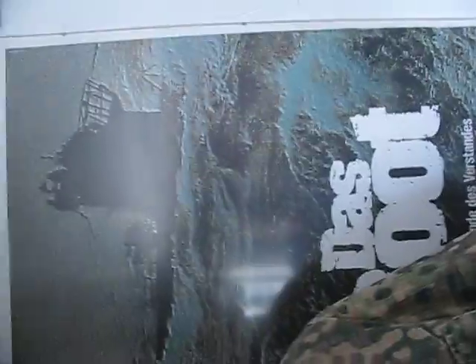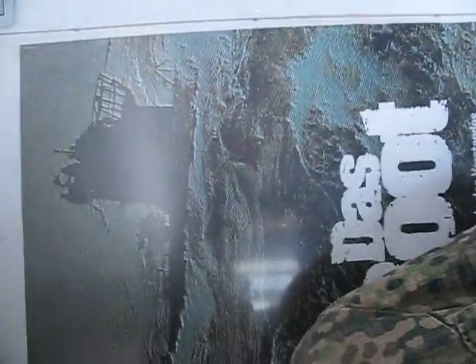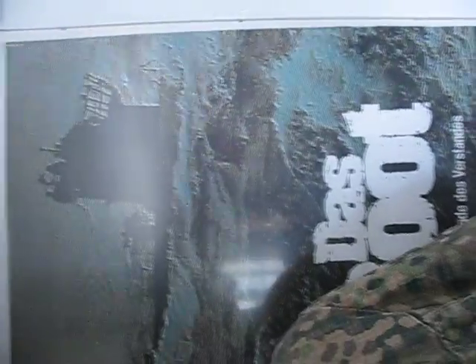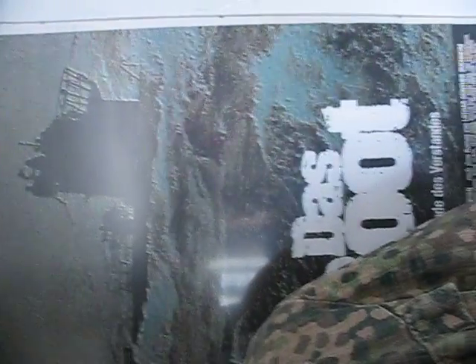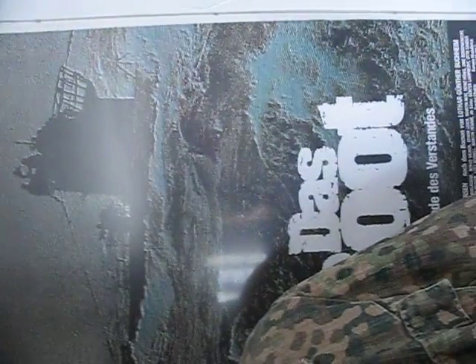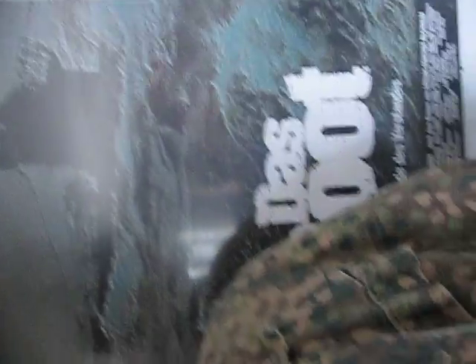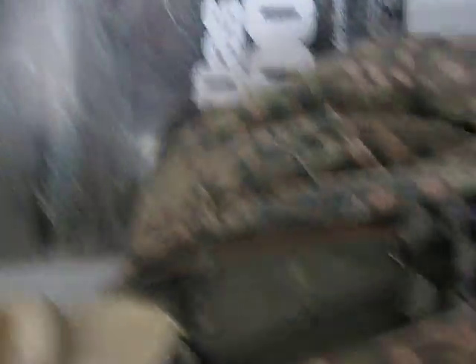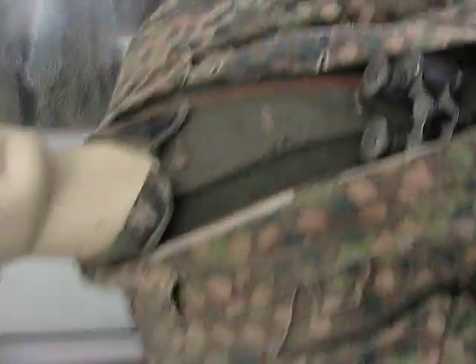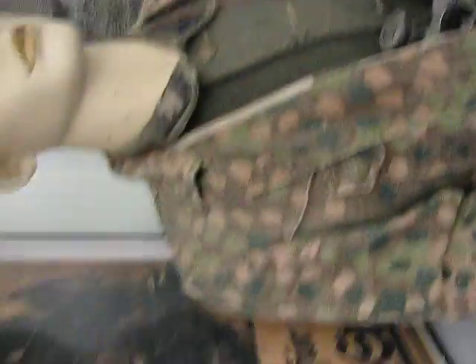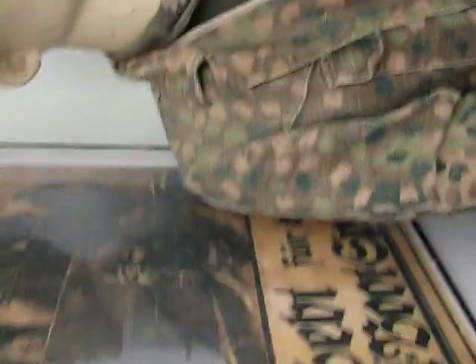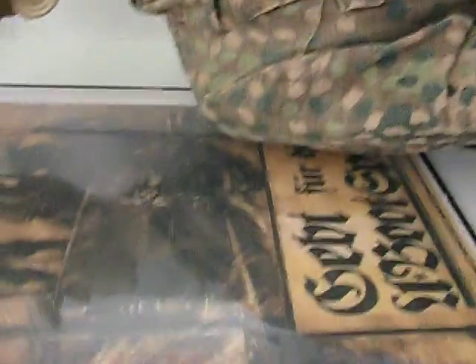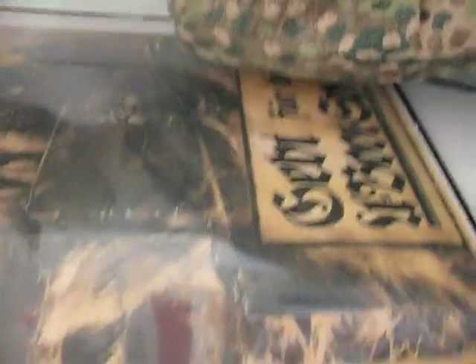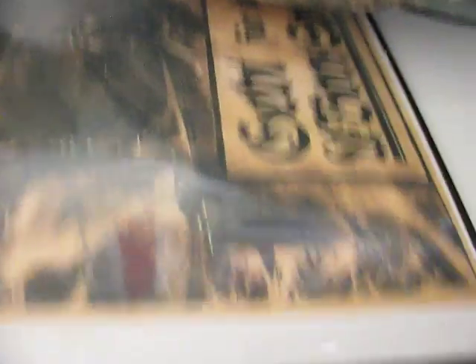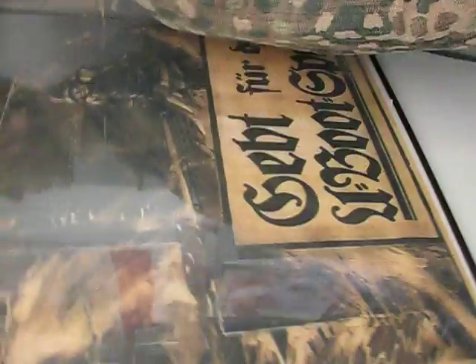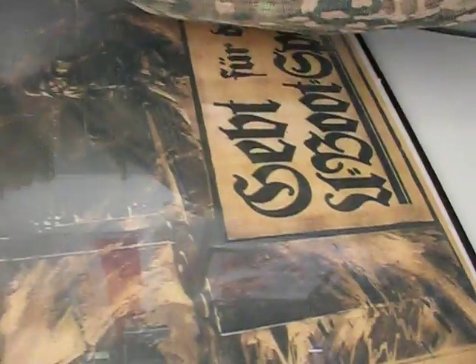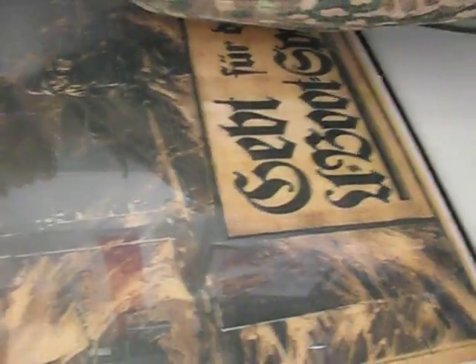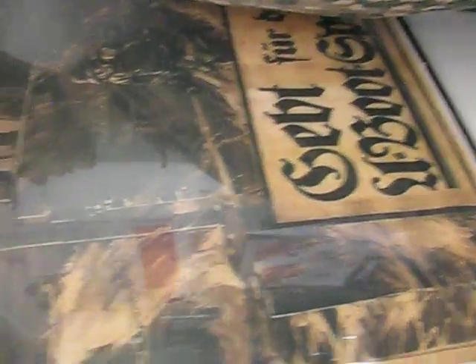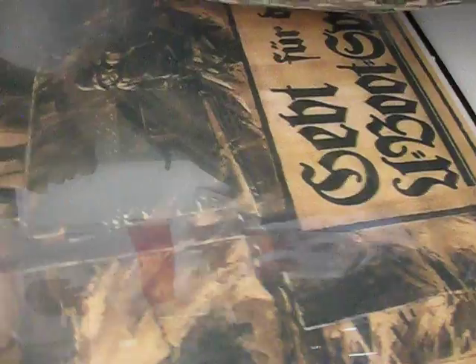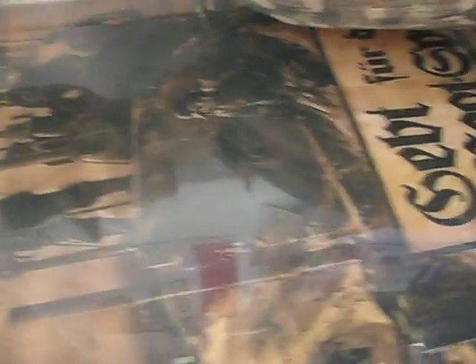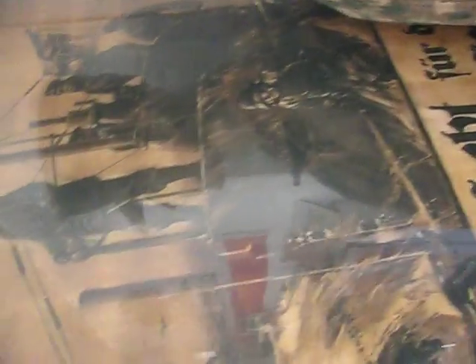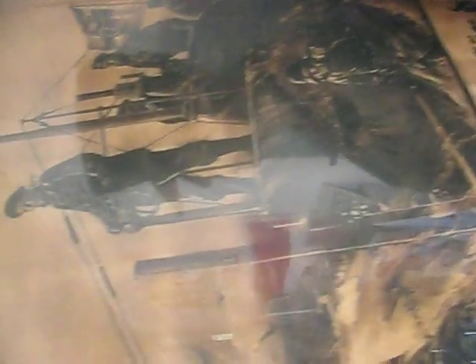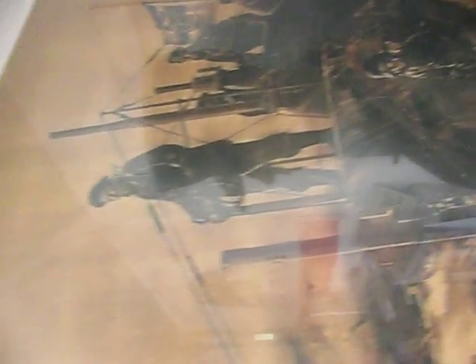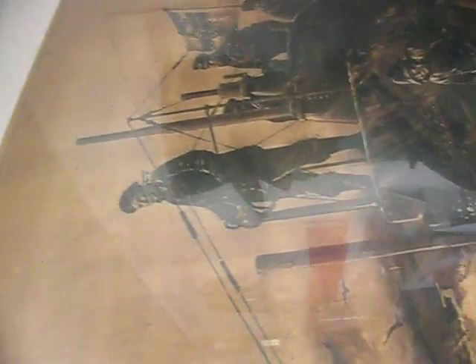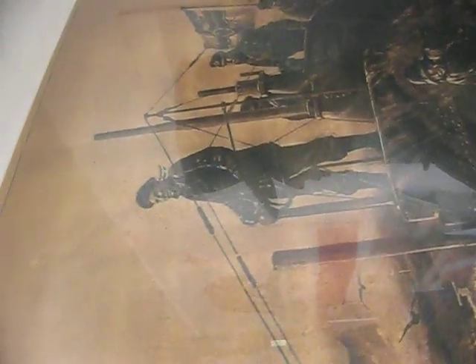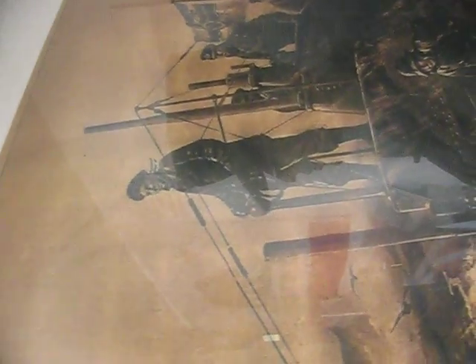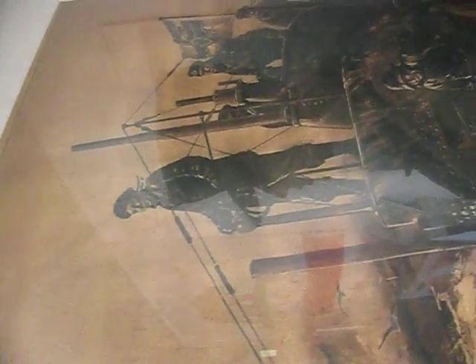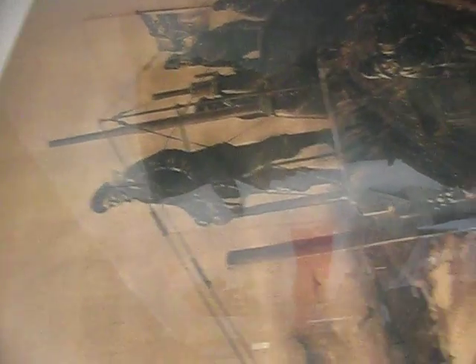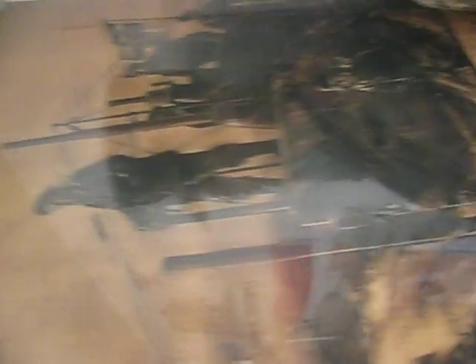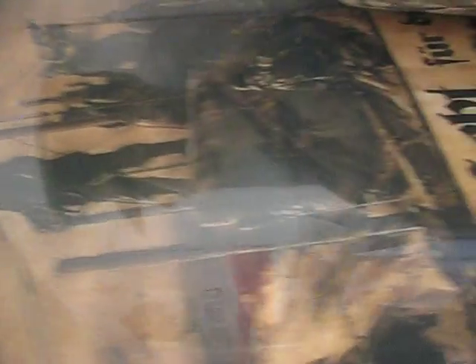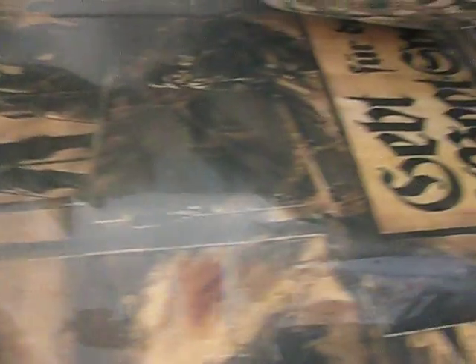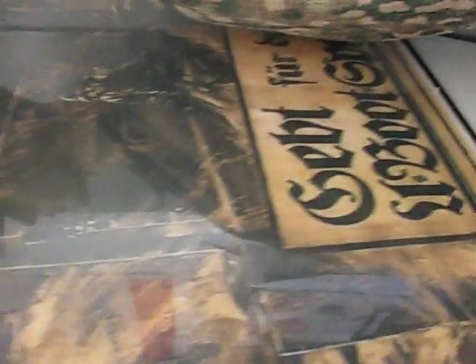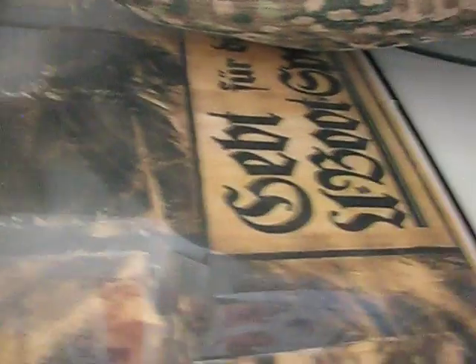Das Boot — that's a great film. World War One postcard made into a poster.